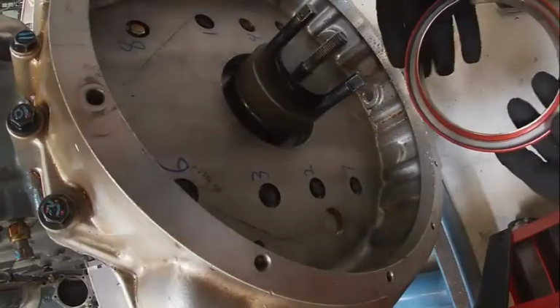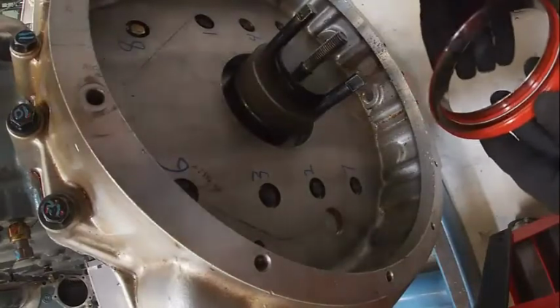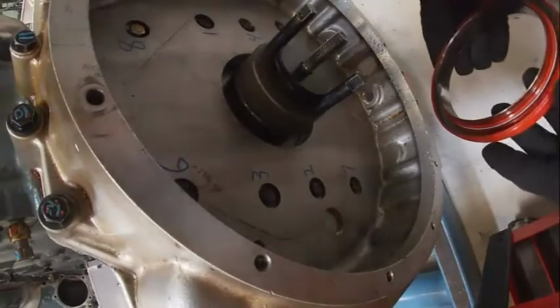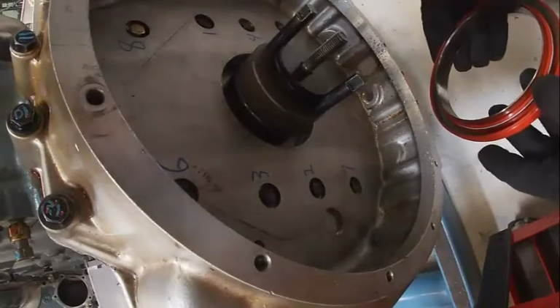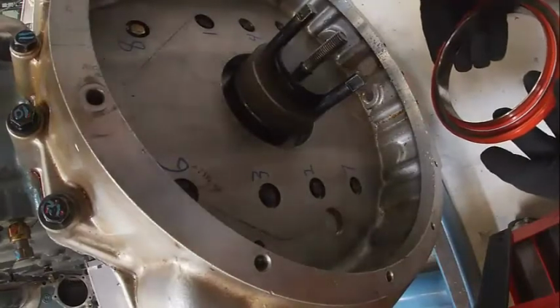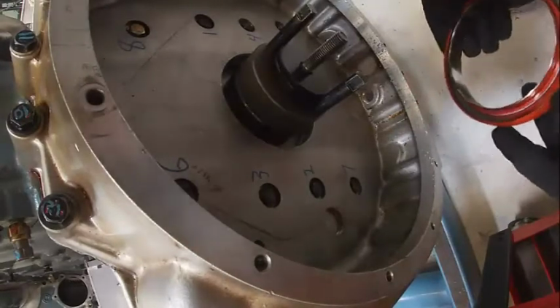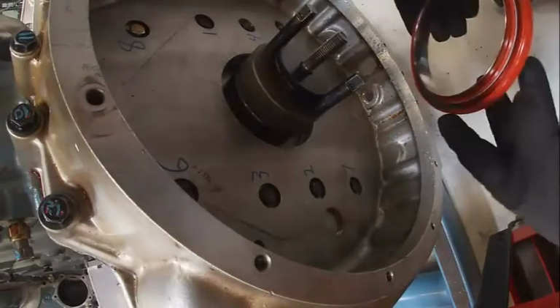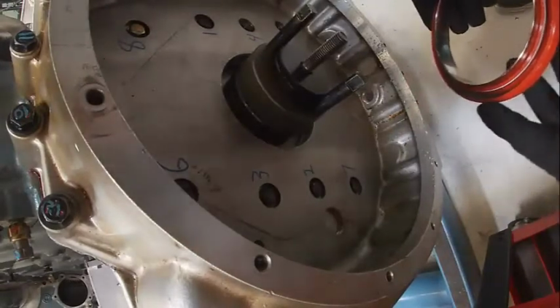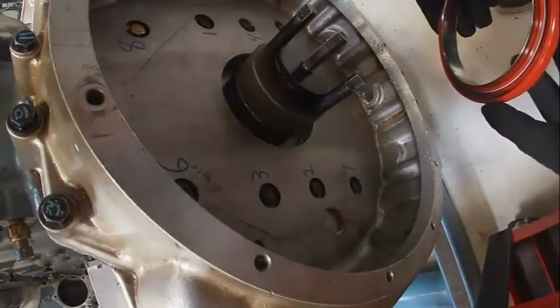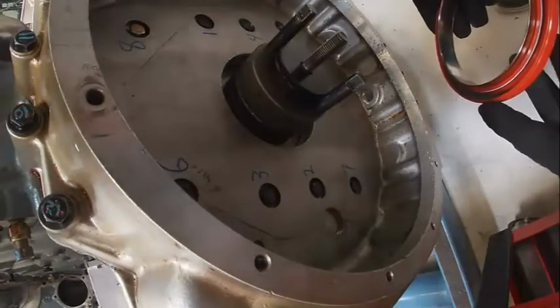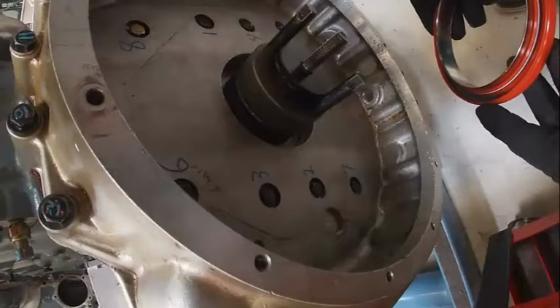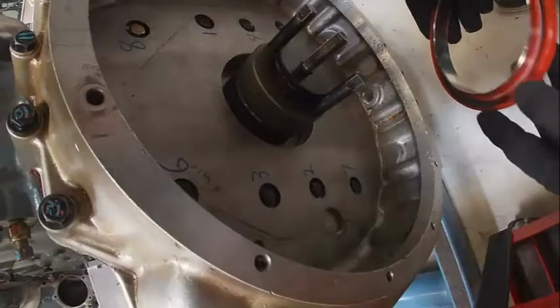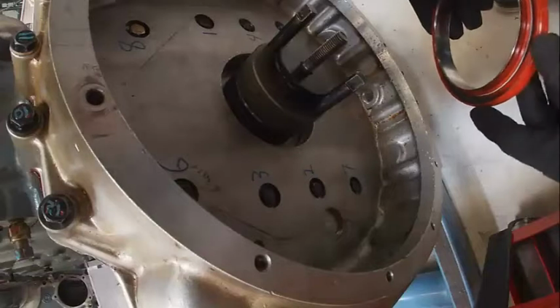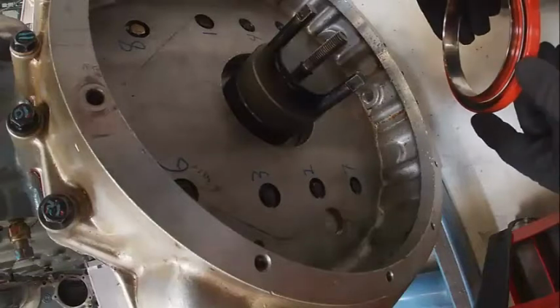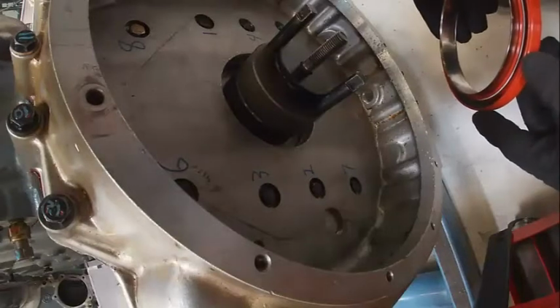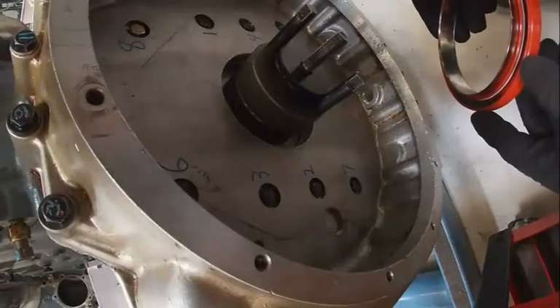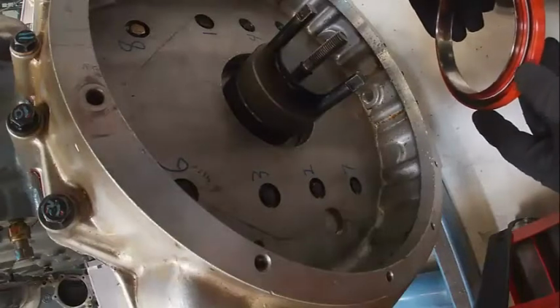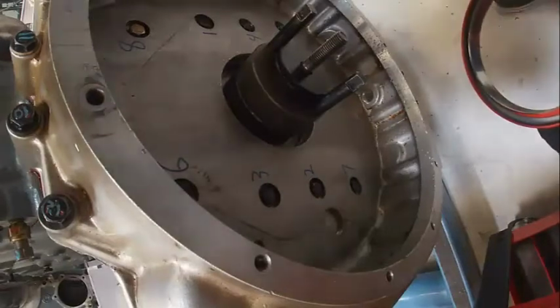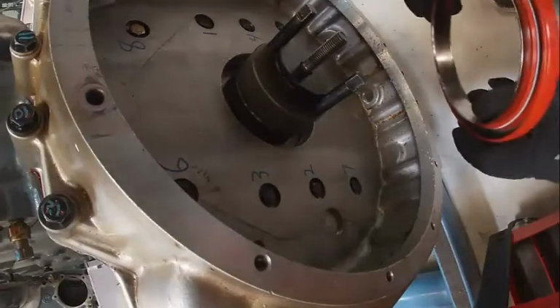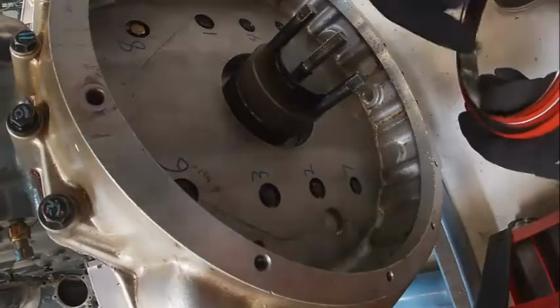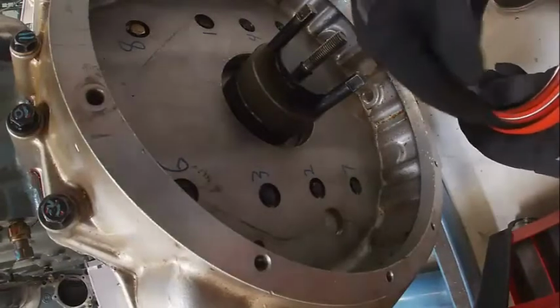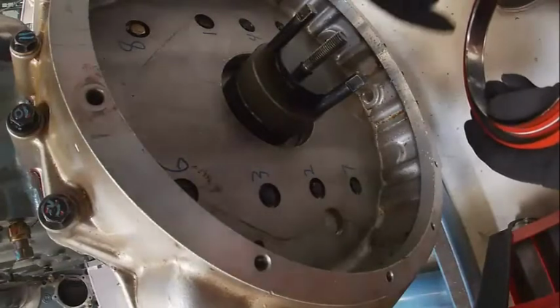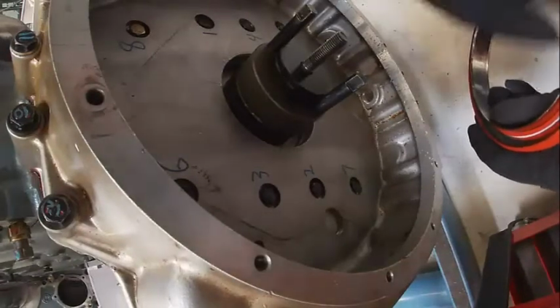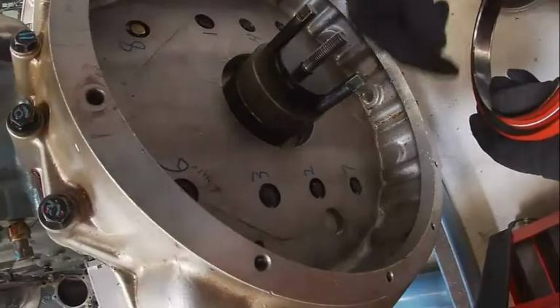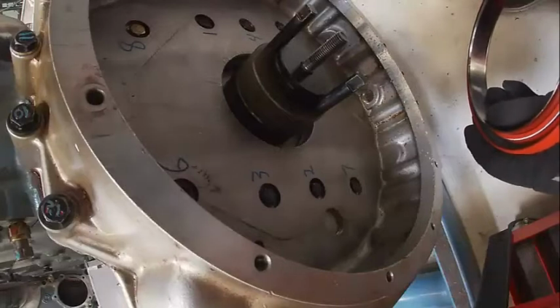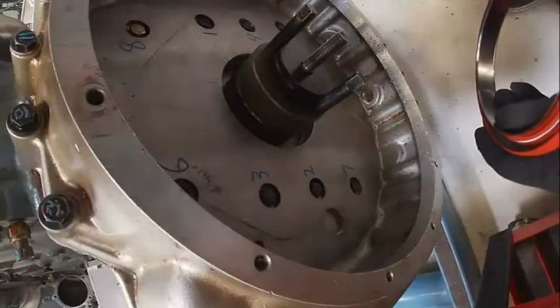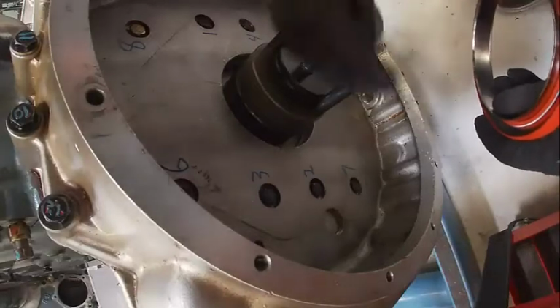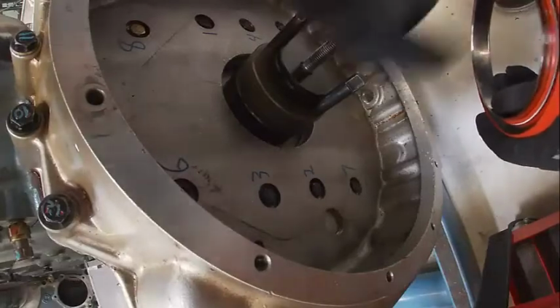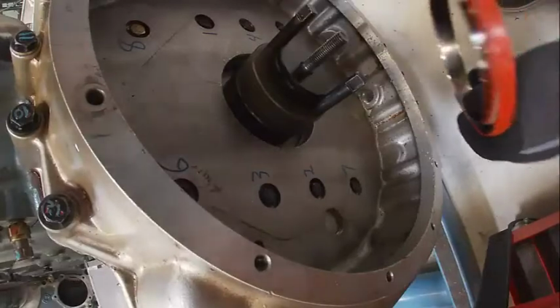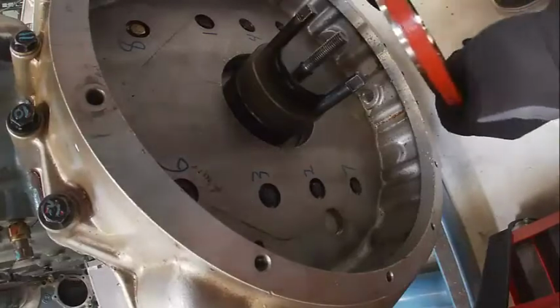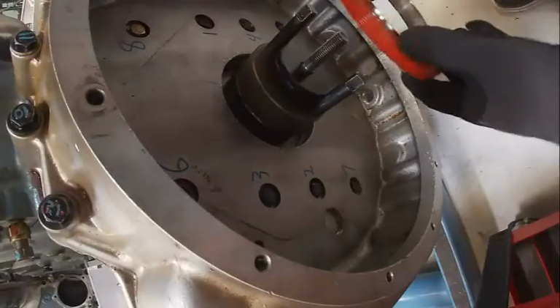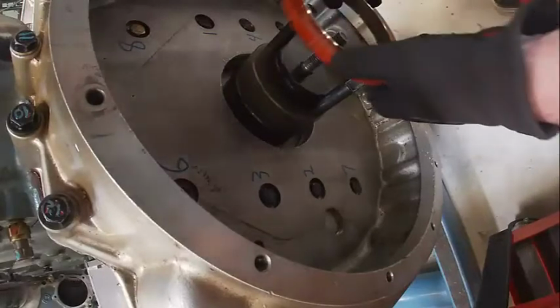You always want the spring side of the seal towards what you're trying to keep in or out. In our case we're trying to keep oil in. There's actually a corkscrew effect that goes on inside here that actually screws the oil back in as the engine turns.